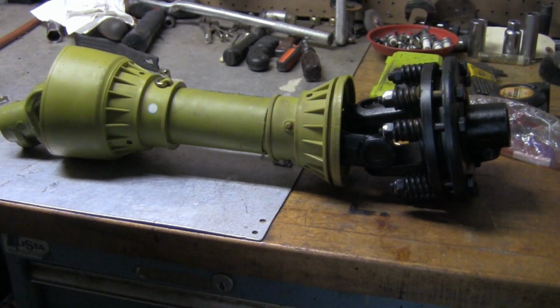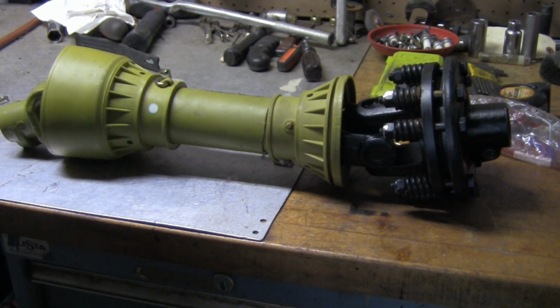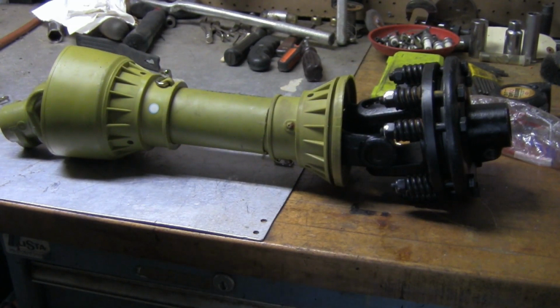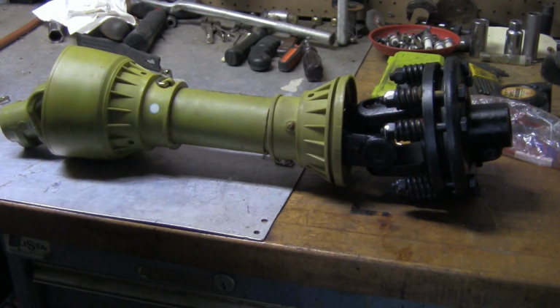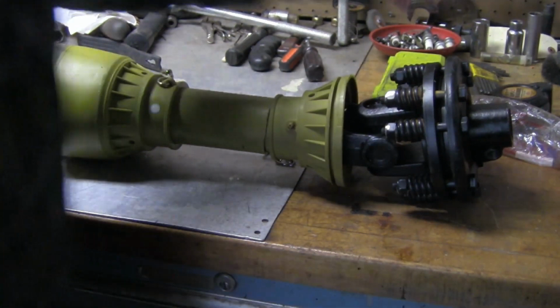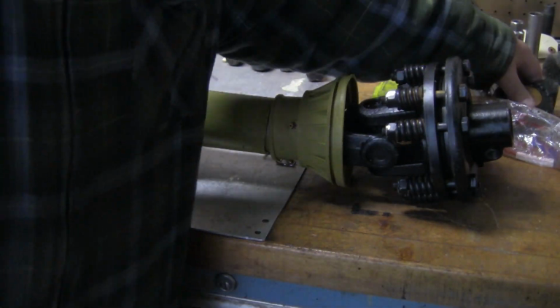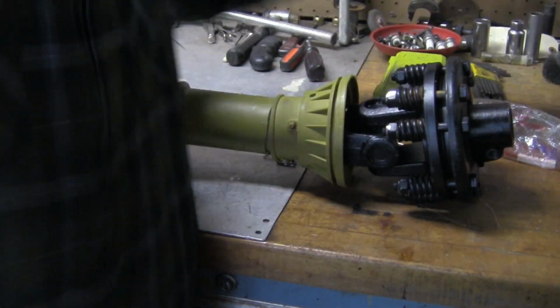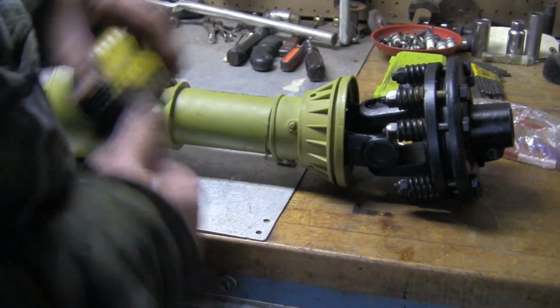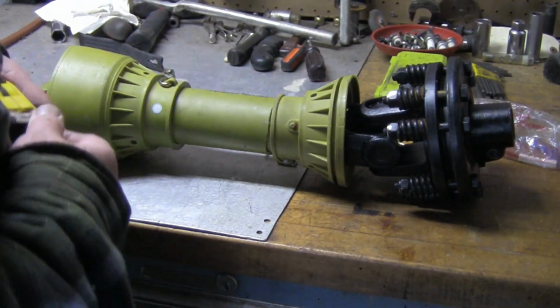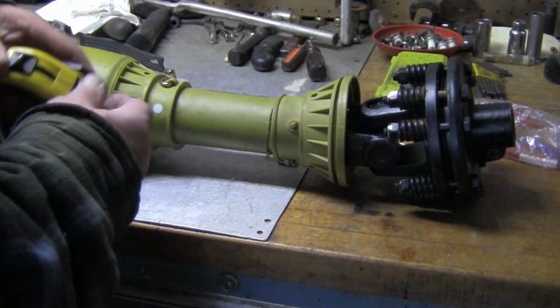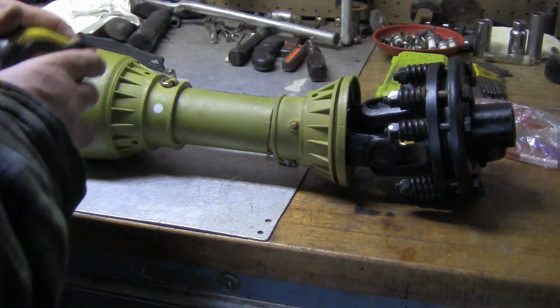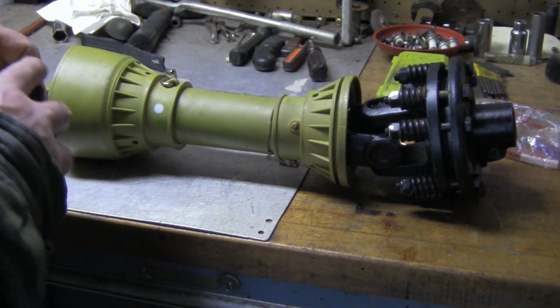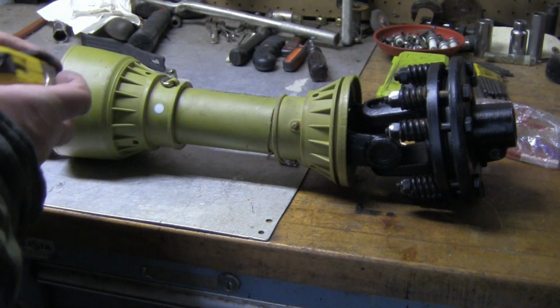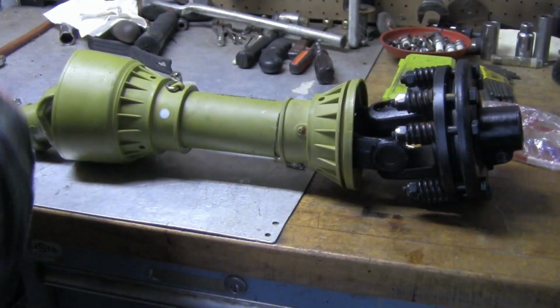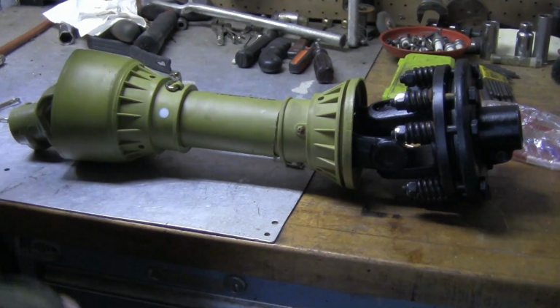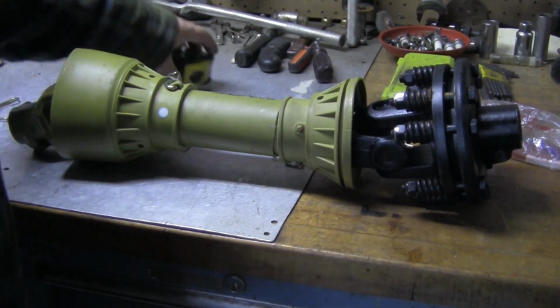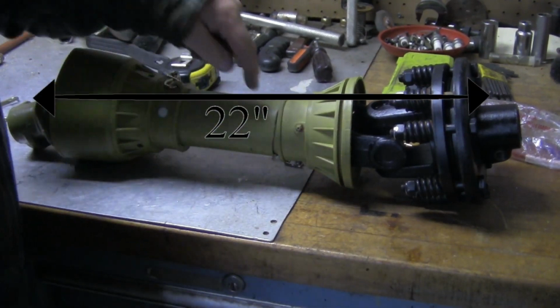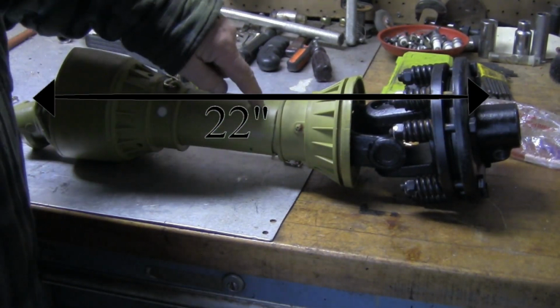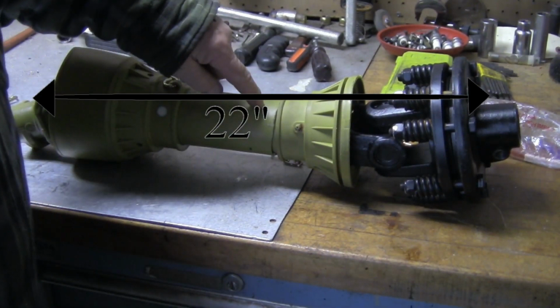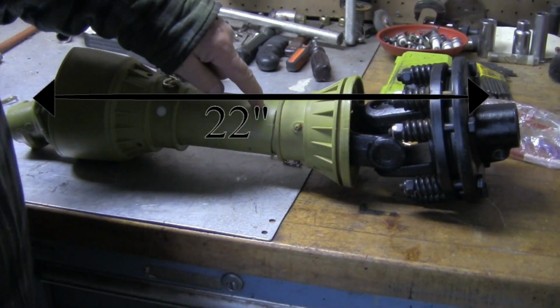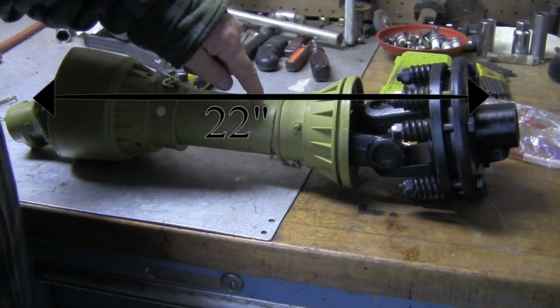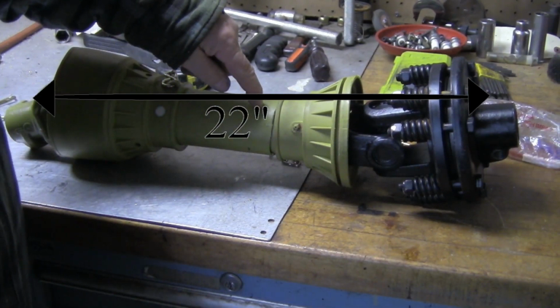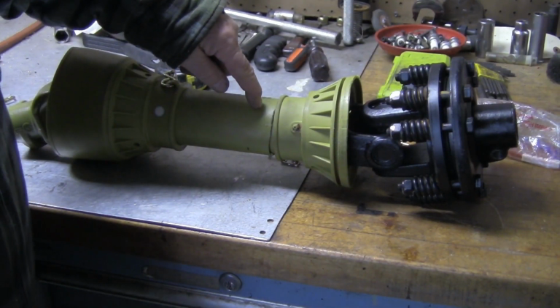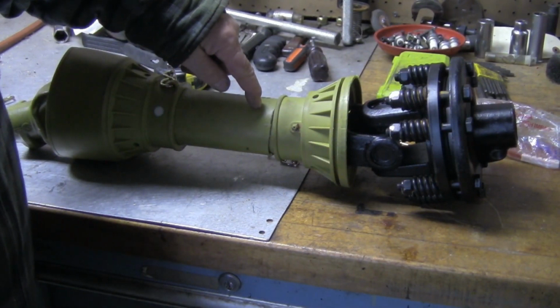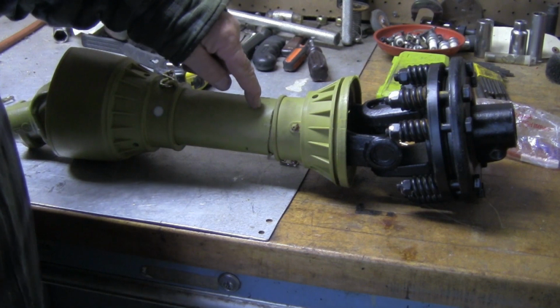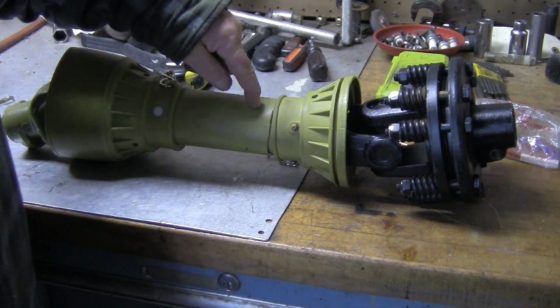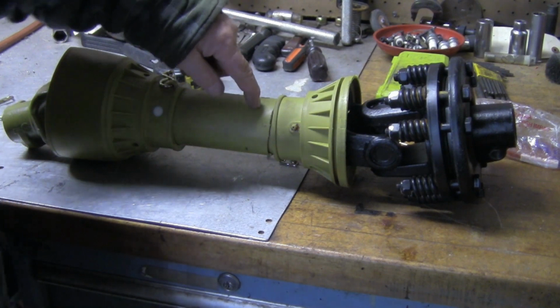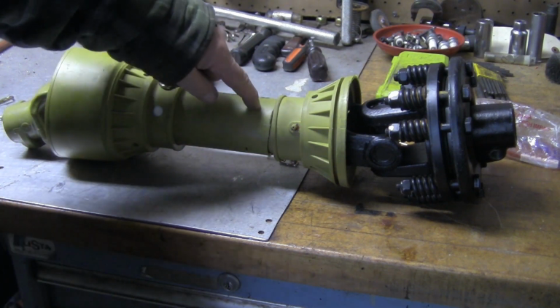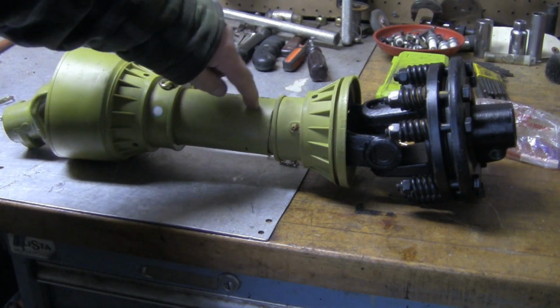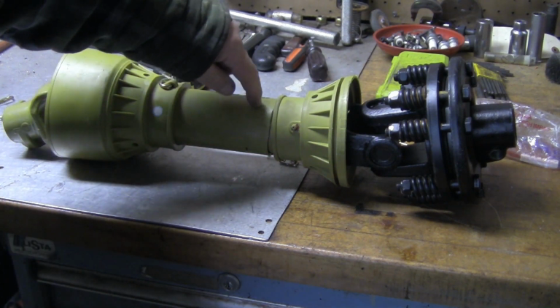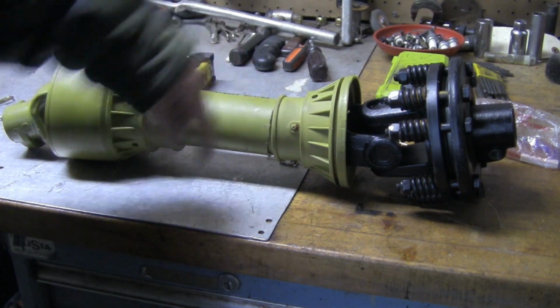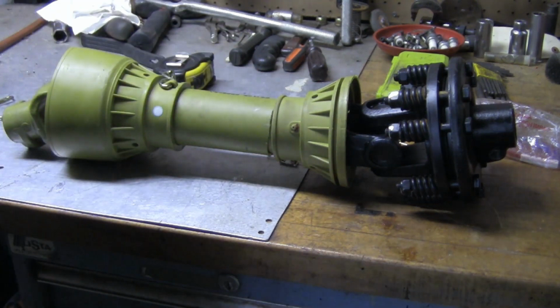There we have it, it's shorter. Now I'm going to measure it just to see how short it is. I'm going to try and cut some more of these sleeves down and see how that works out — I'll take about an inch off of each one of these.